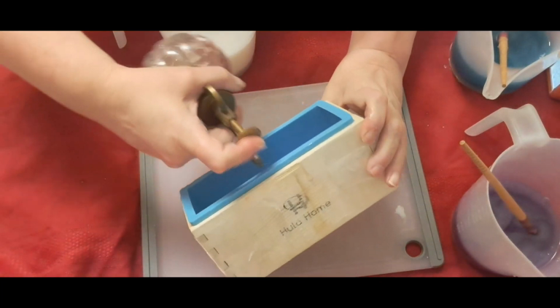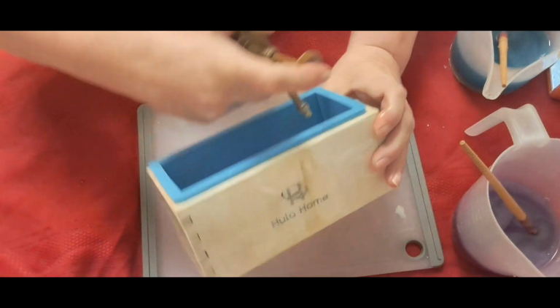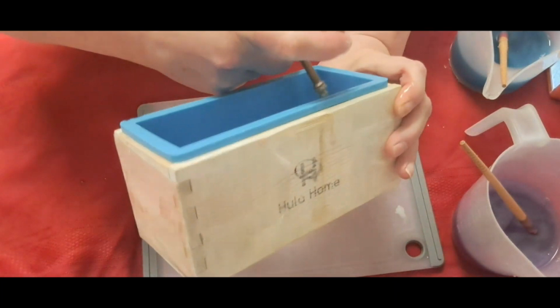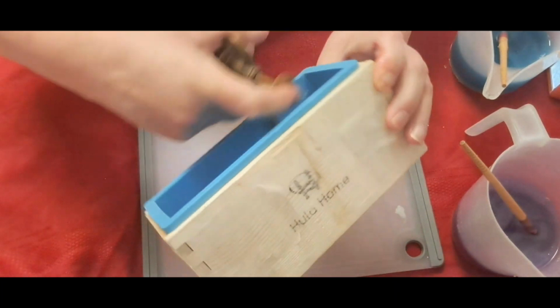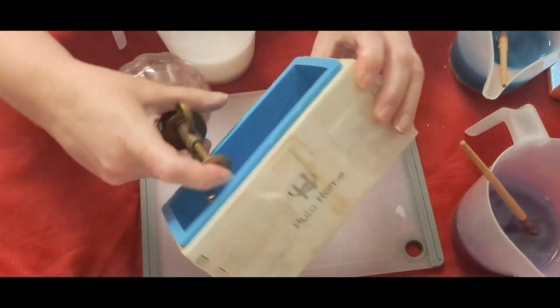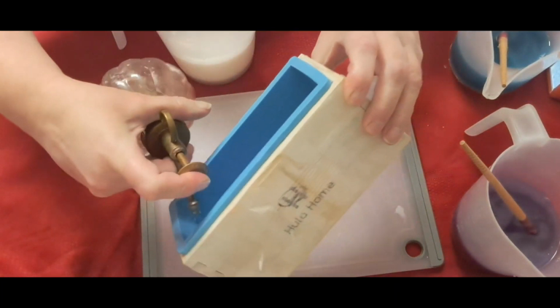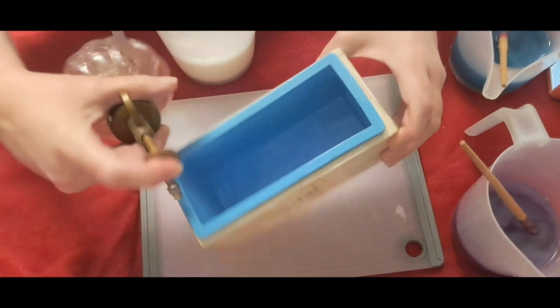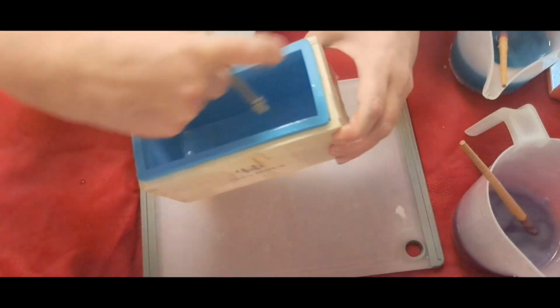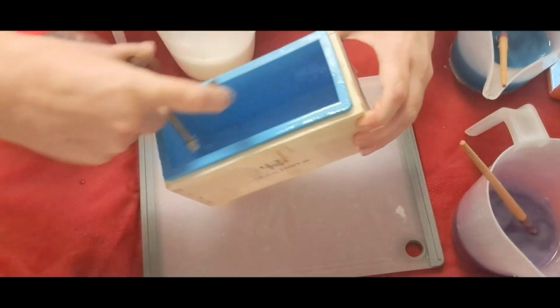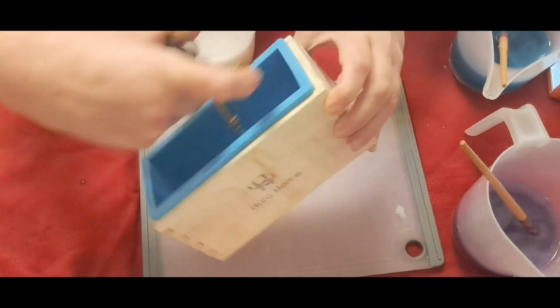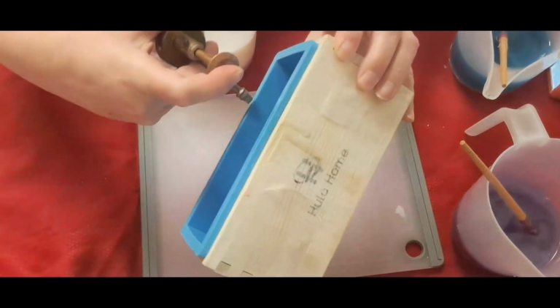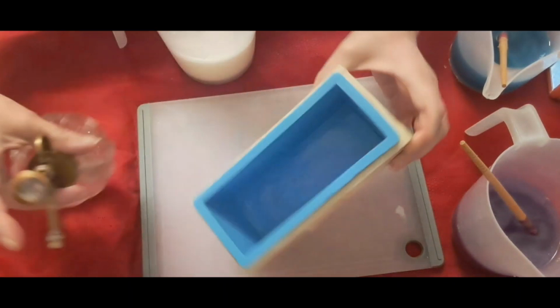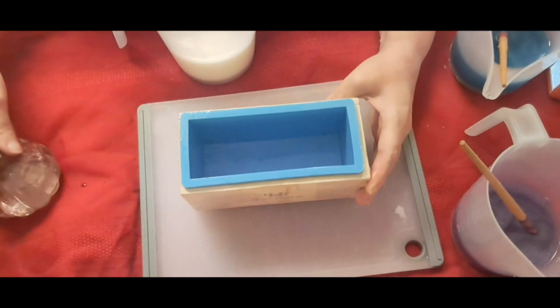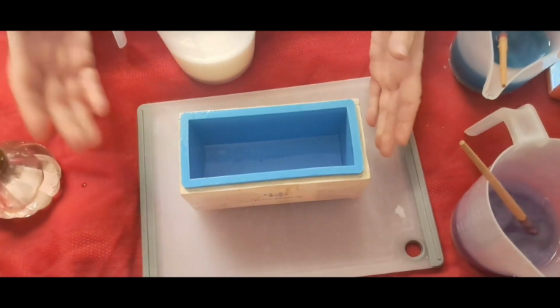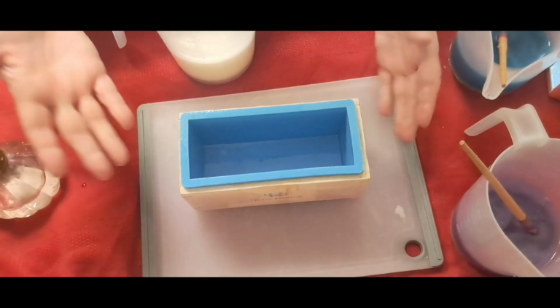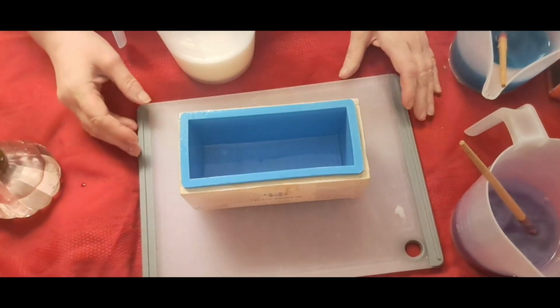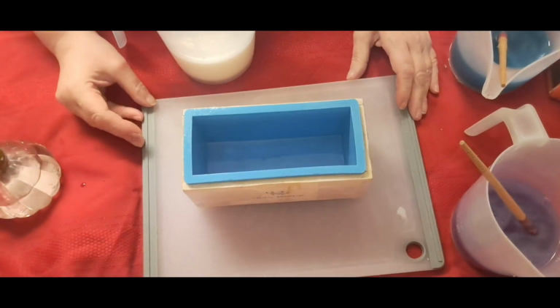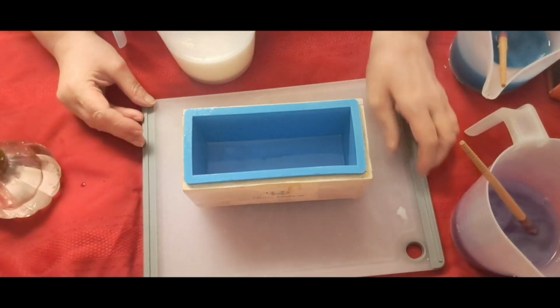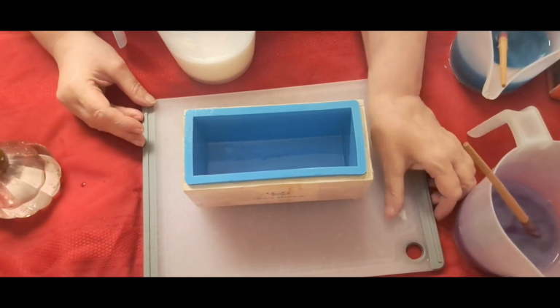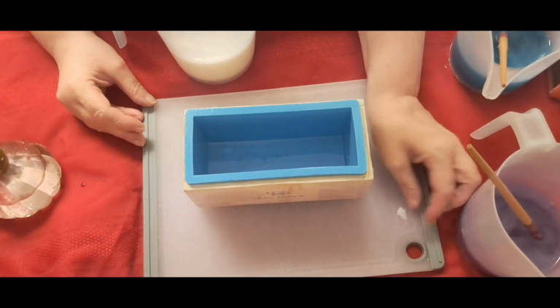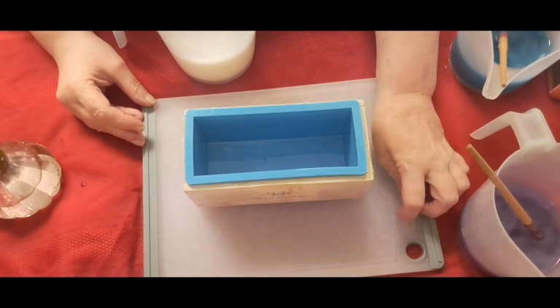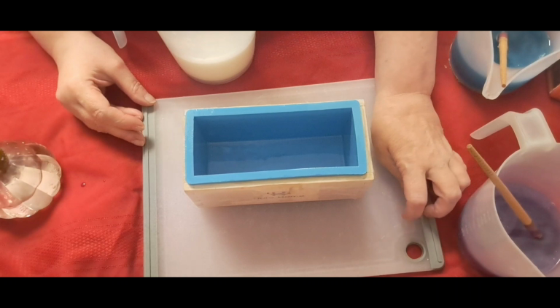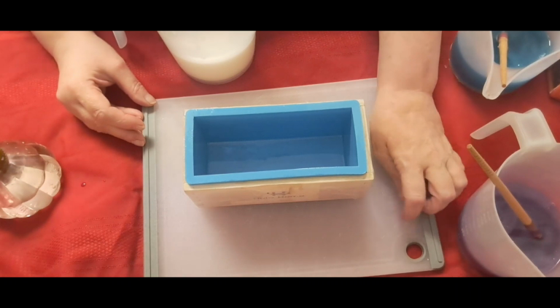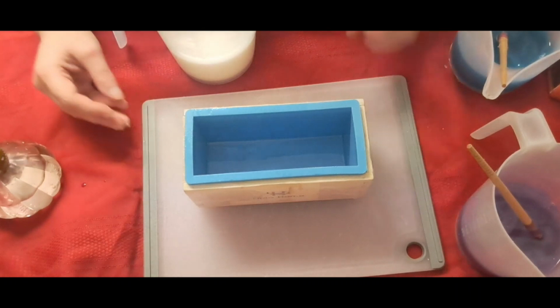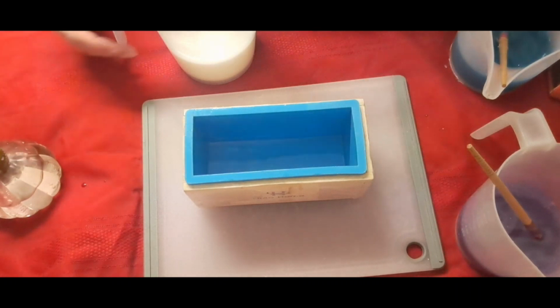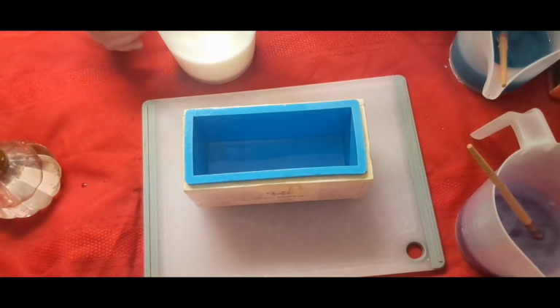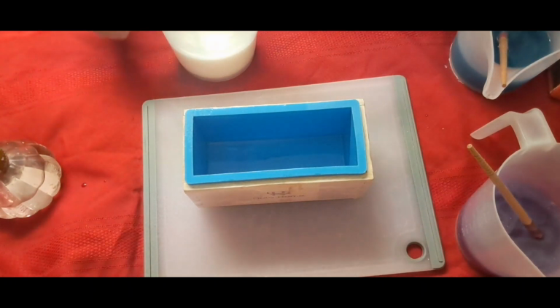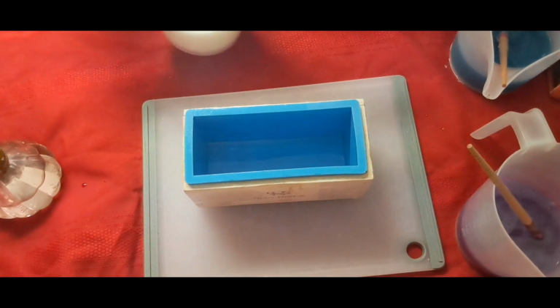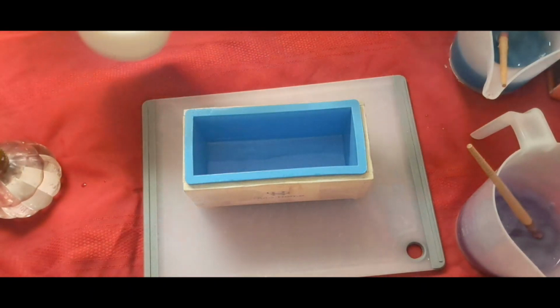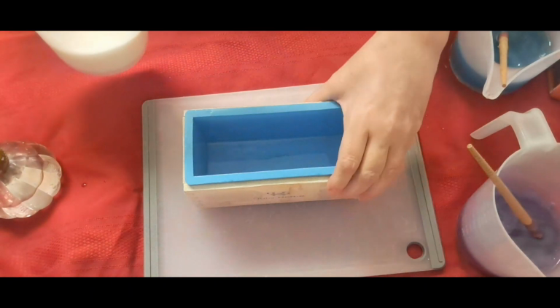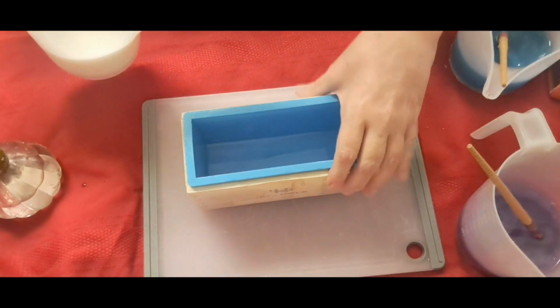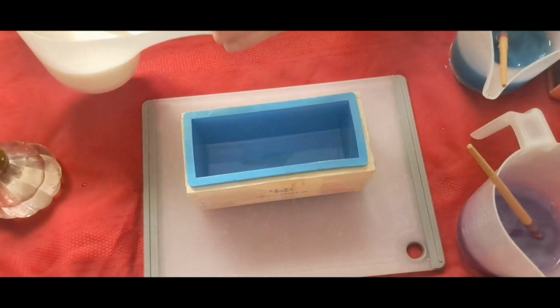And I'm going to prime it with rubbing alcohol. That's going to help it — it's going to be easier to take out. It's going to give it kind of a sheen. It'll prevent the bubbles.